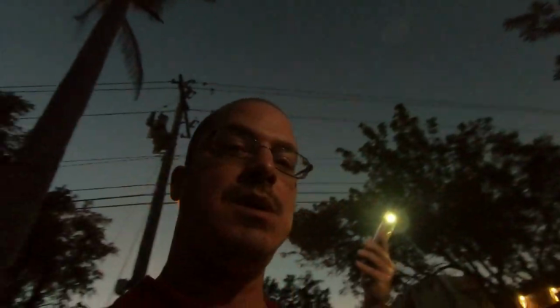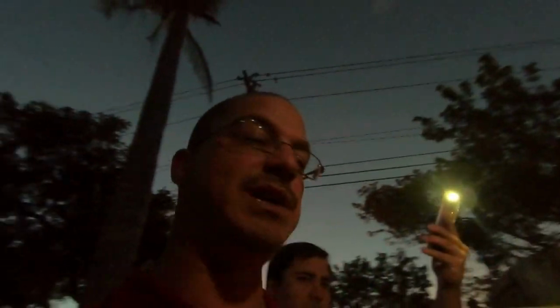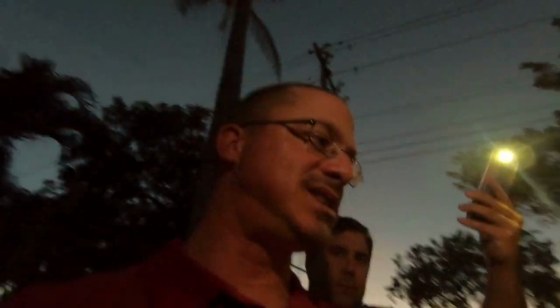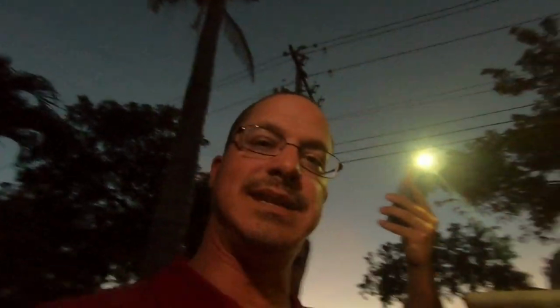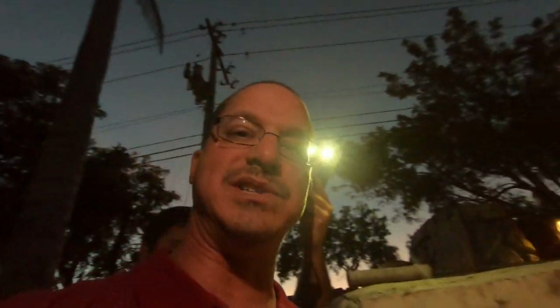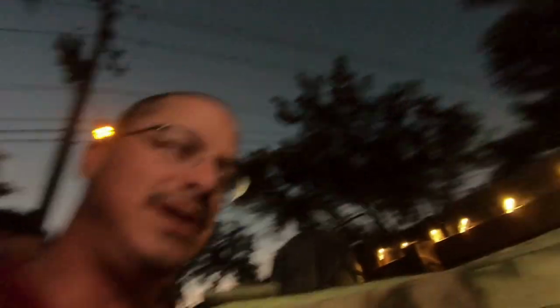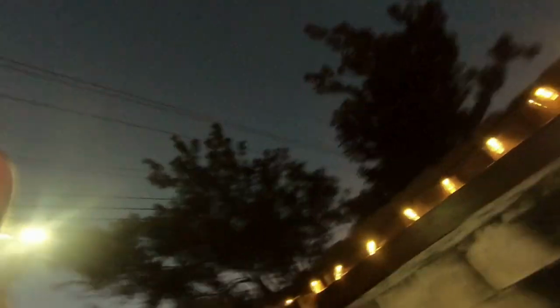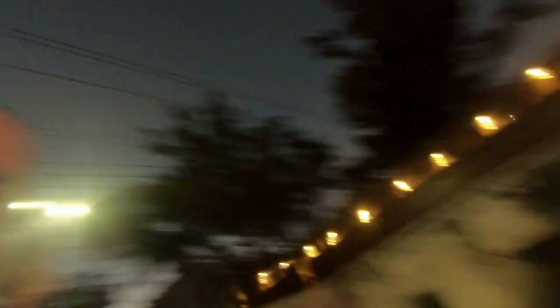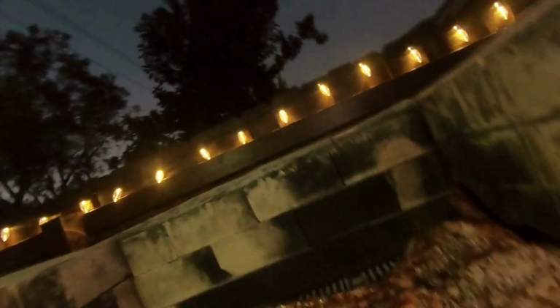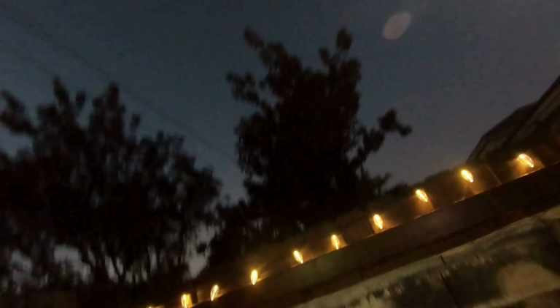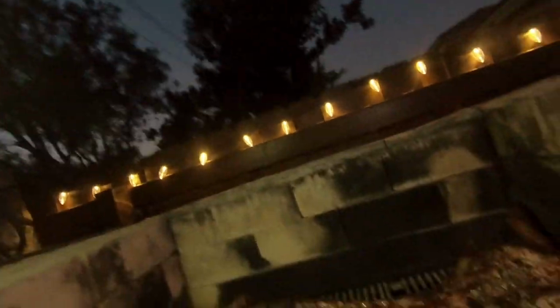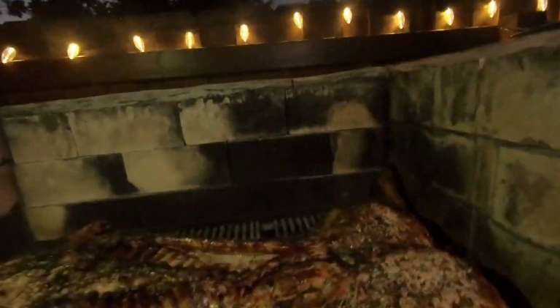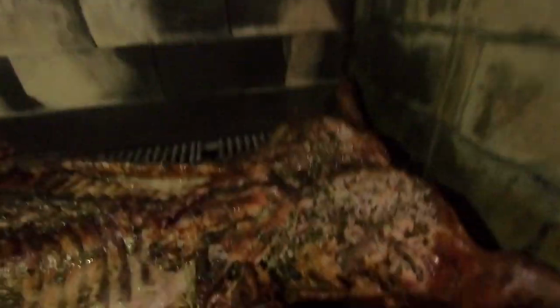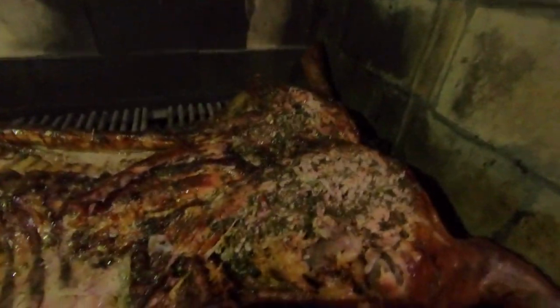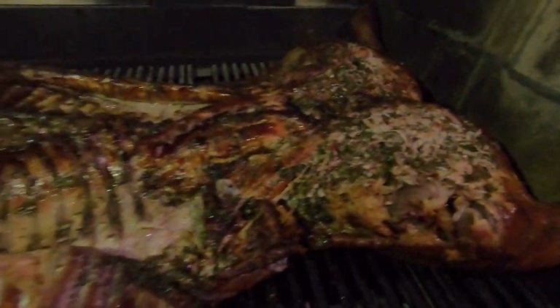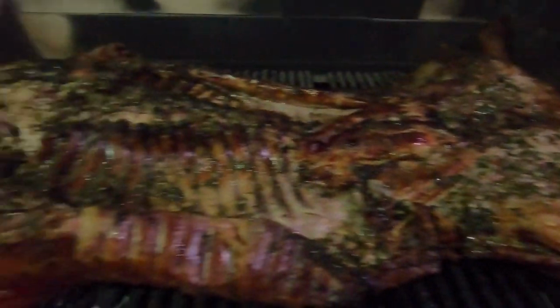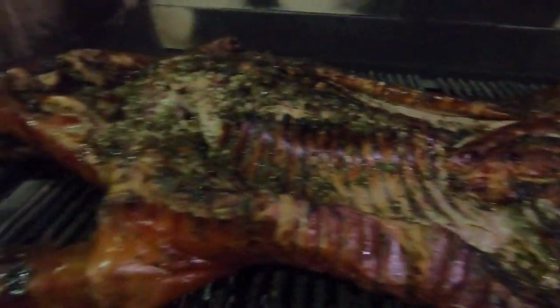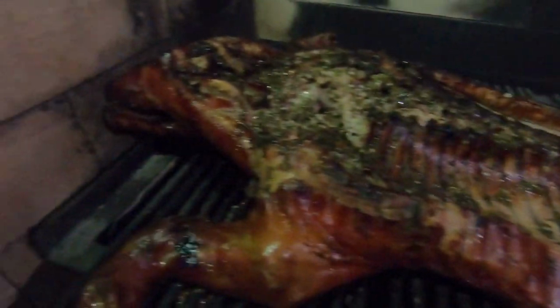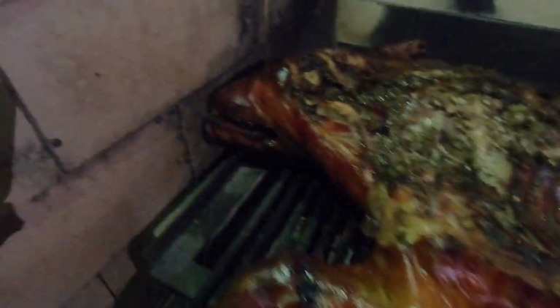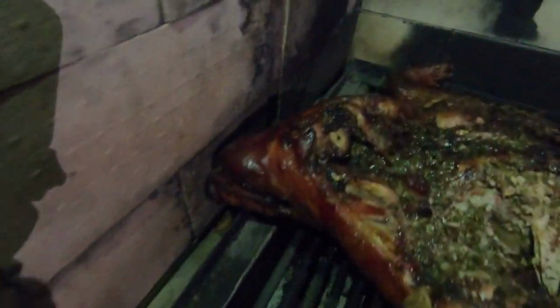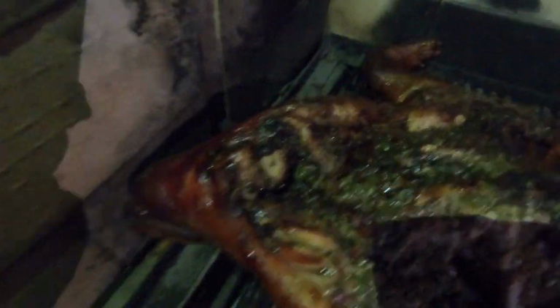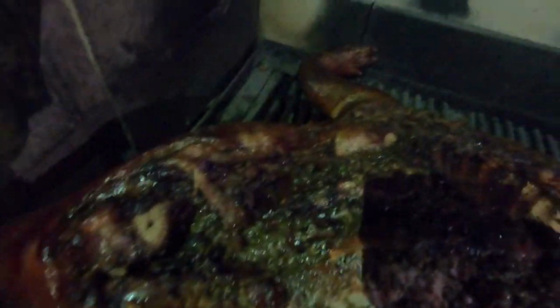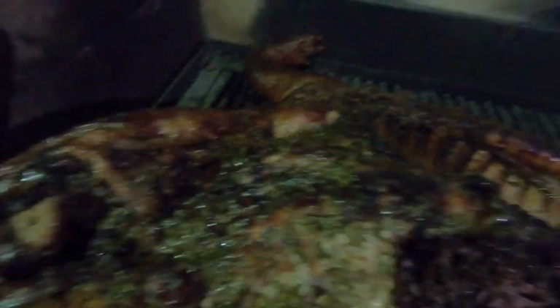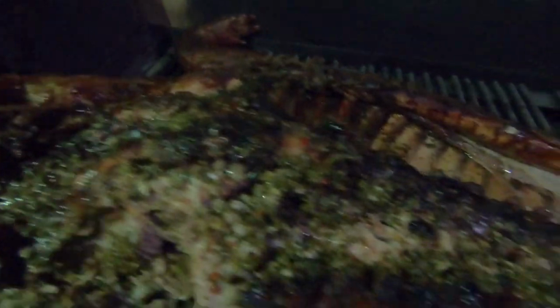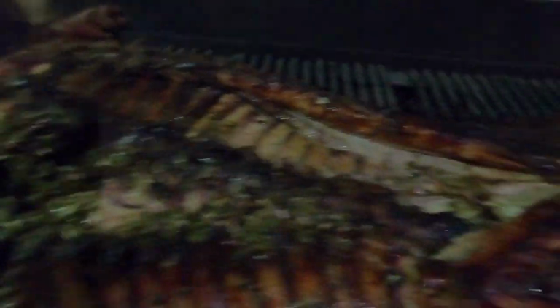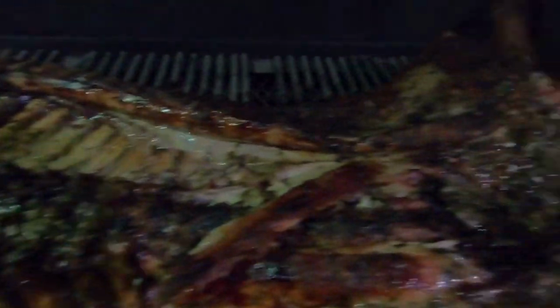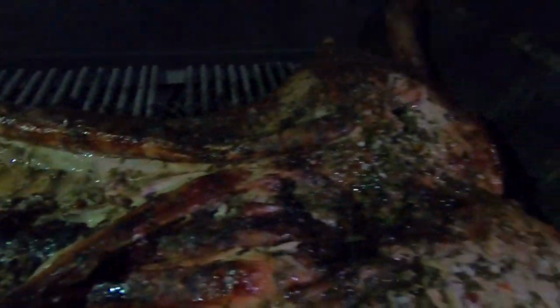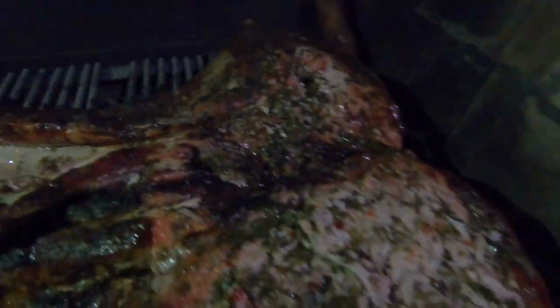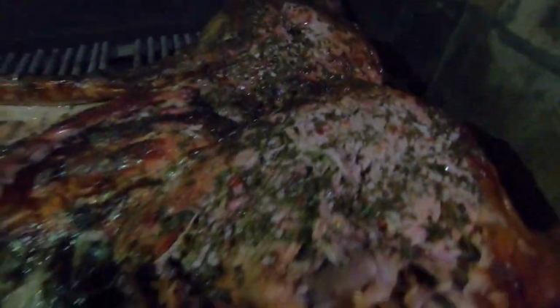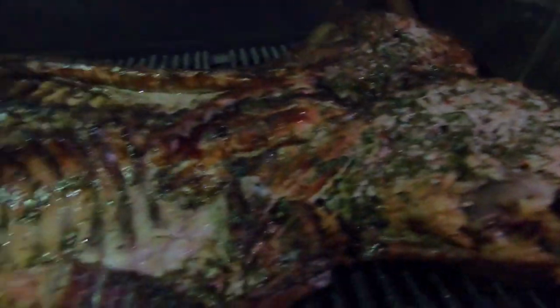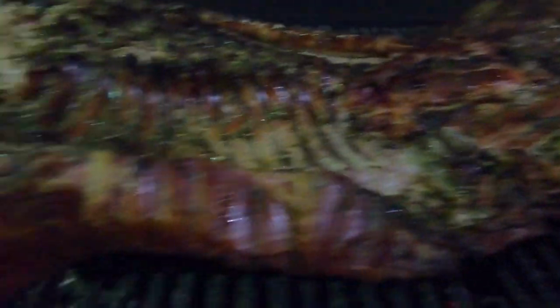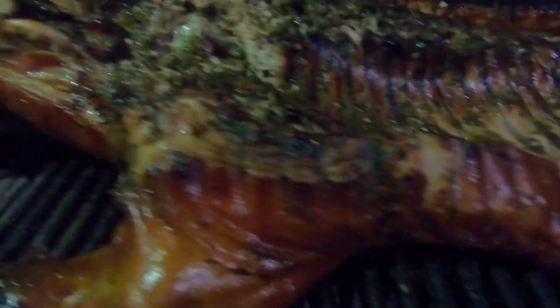We're six hours in here. Pig is pretty much done - about to take them off right now. Six hours slow roasting. And it's about to be legit.